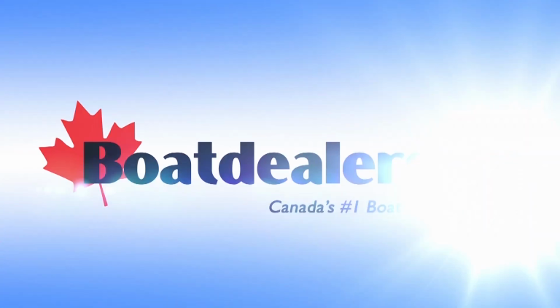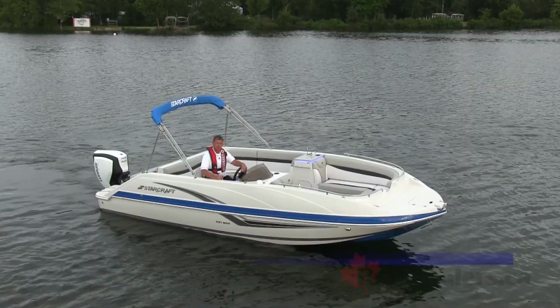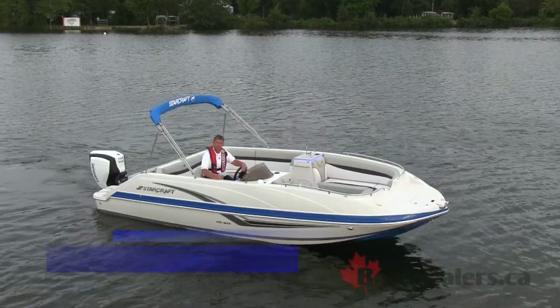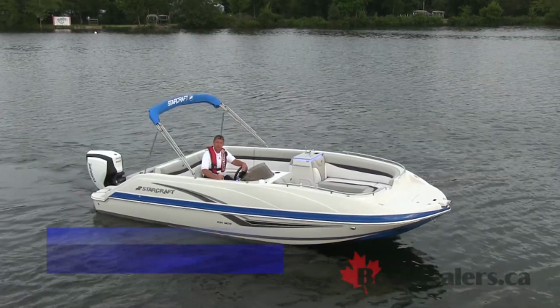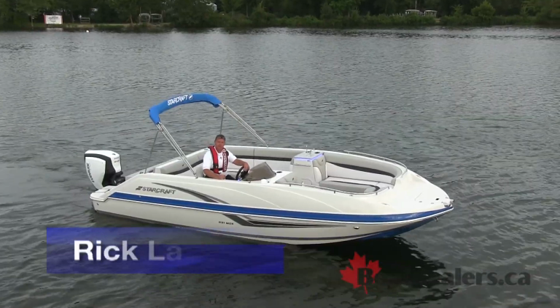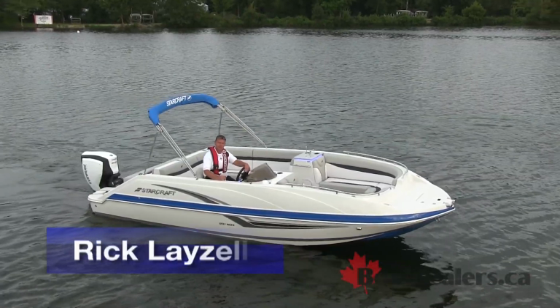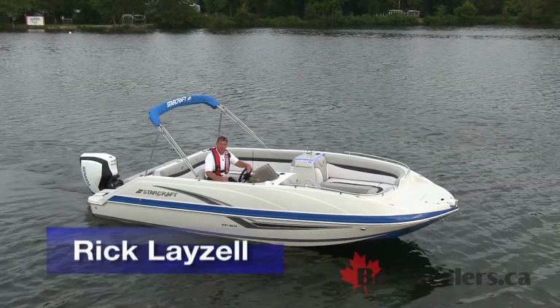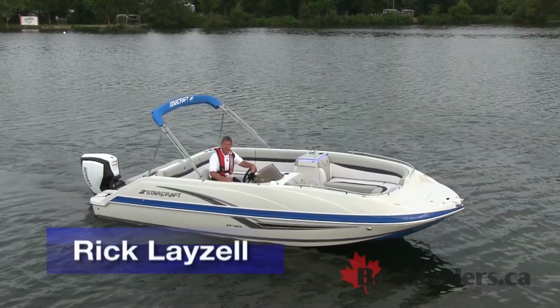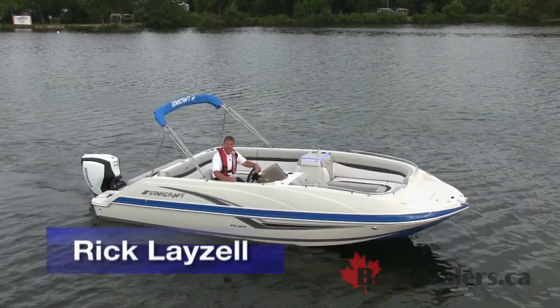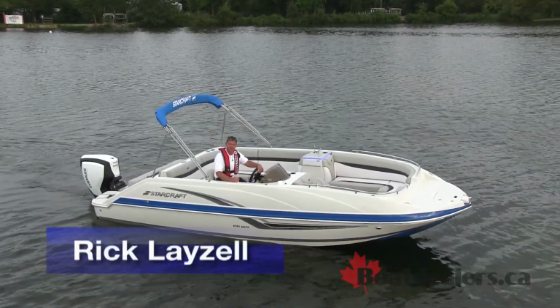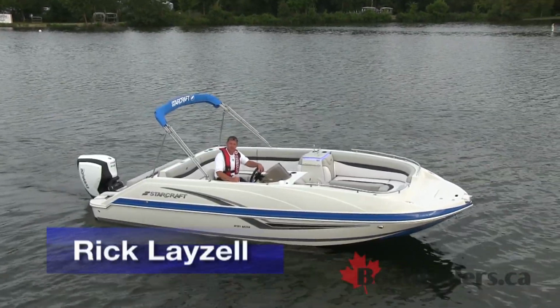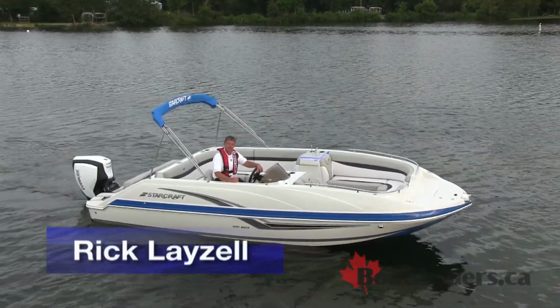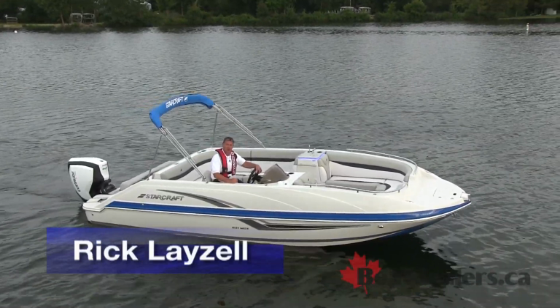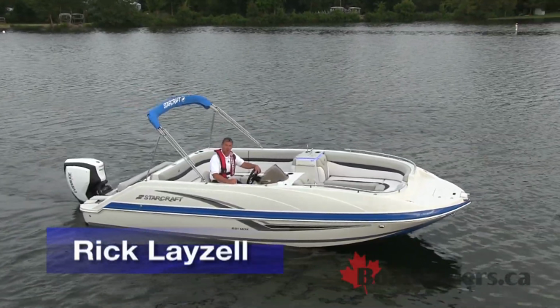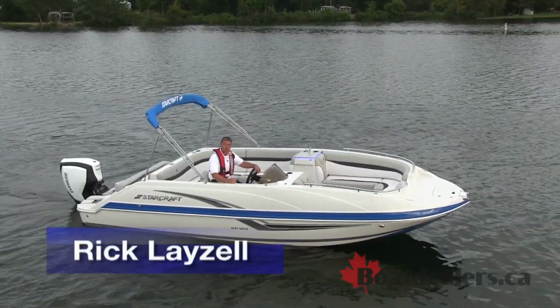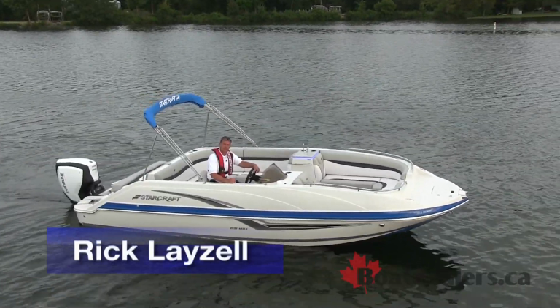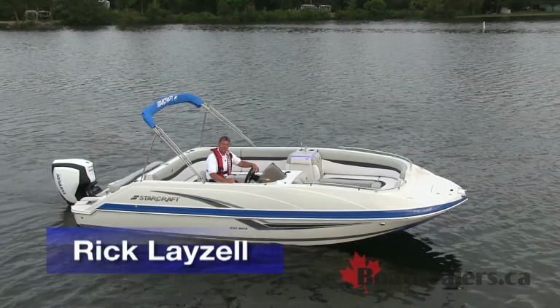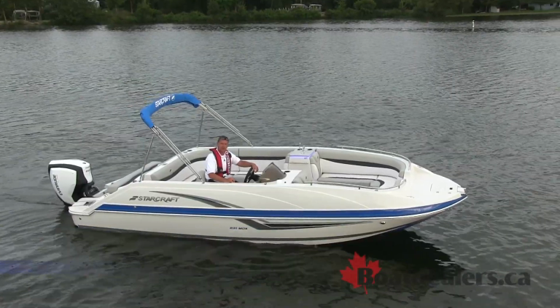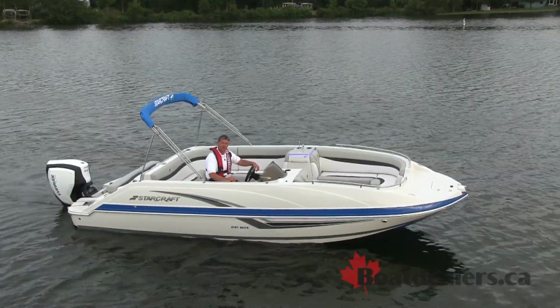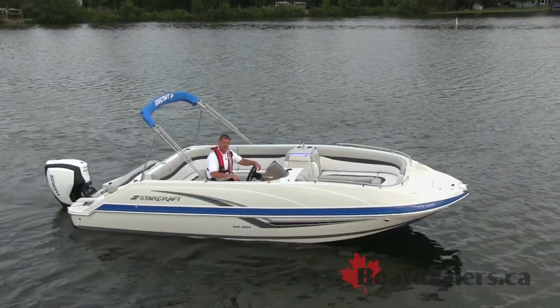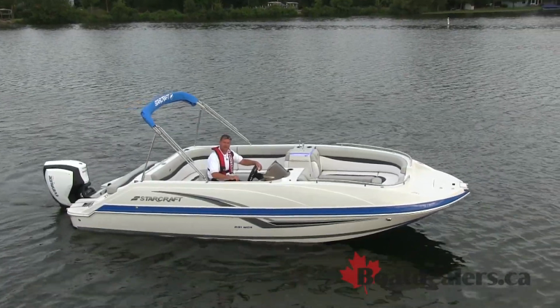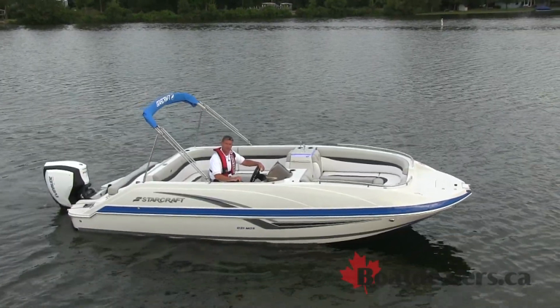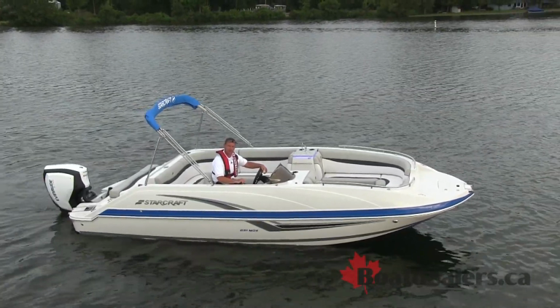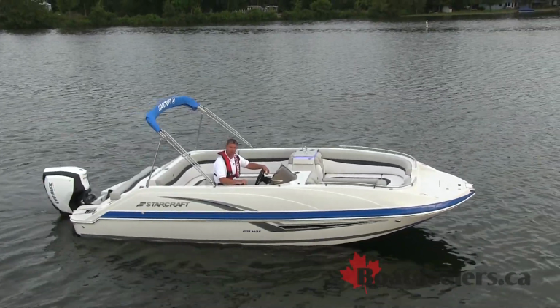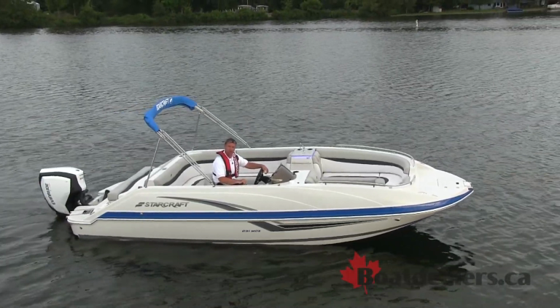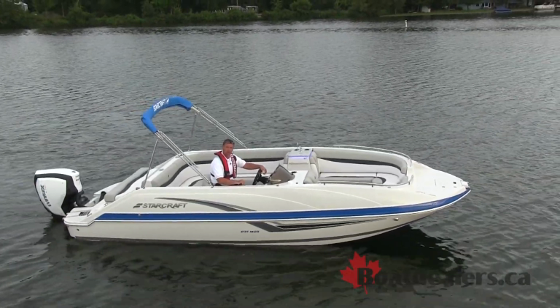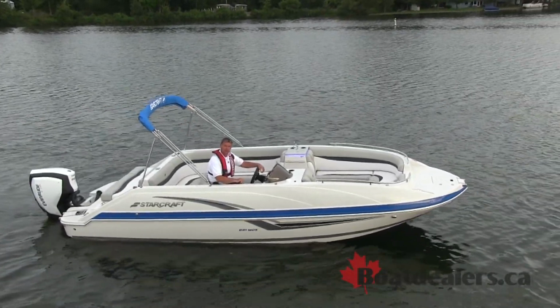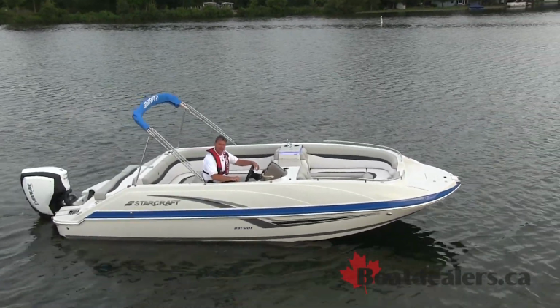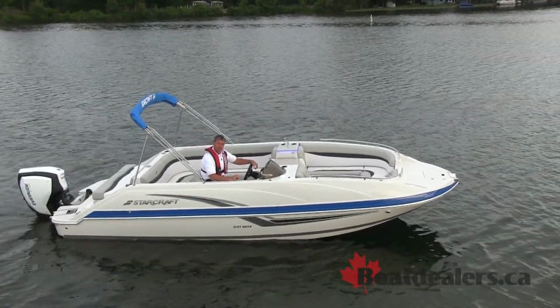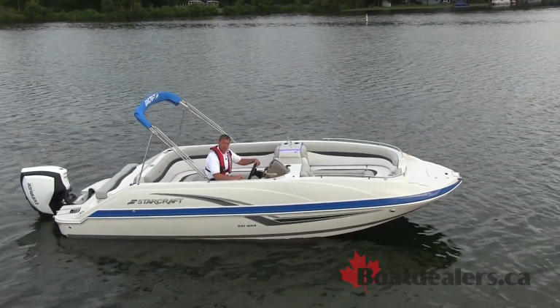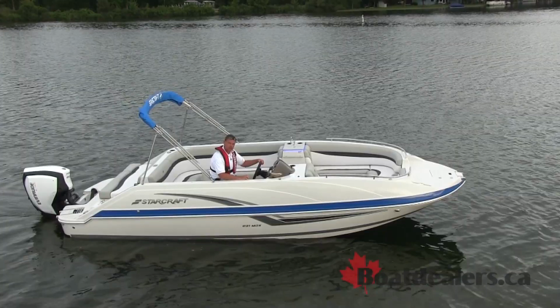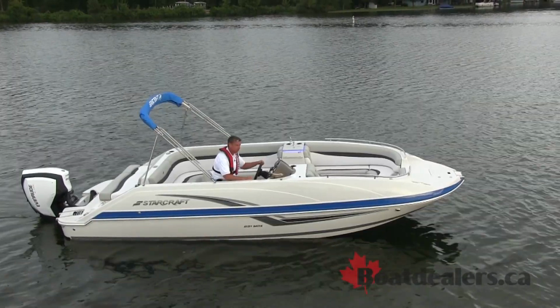For BoatDealers.ca, this is Rick Lazell, and today's test is the all-new 2018 StarCraft MDX 231 outboard, powered by the Evinrude 200 G2.